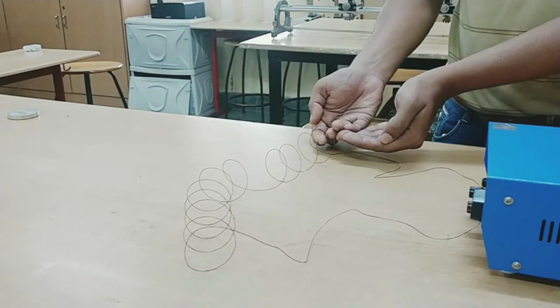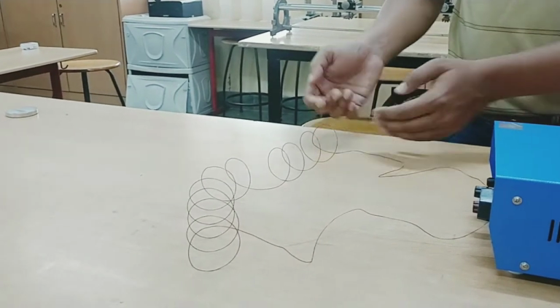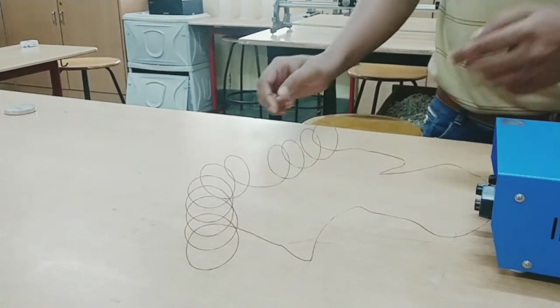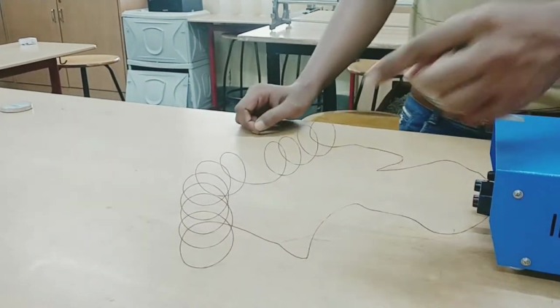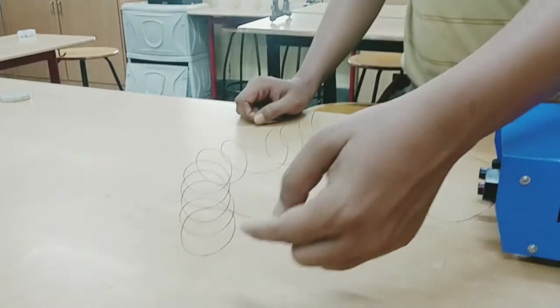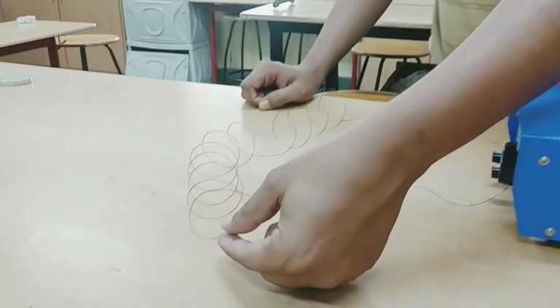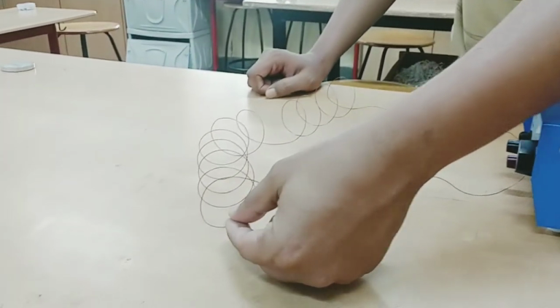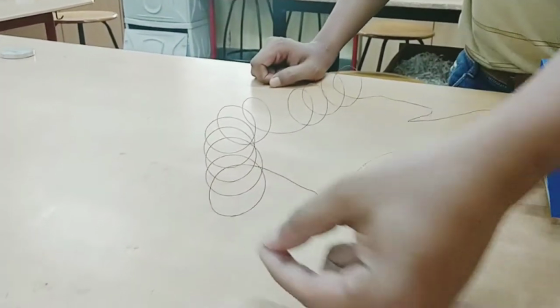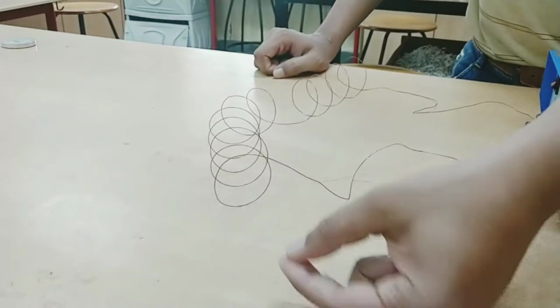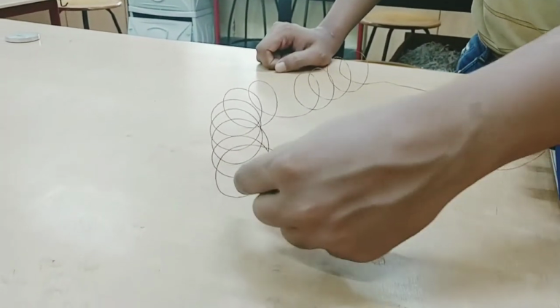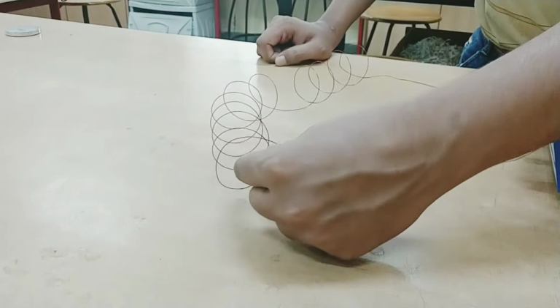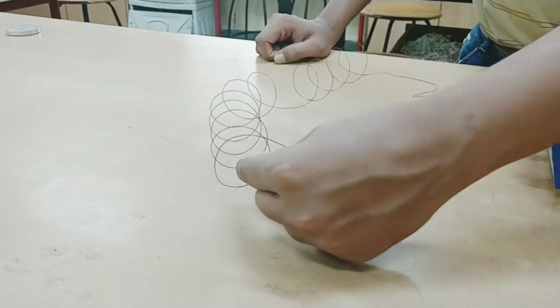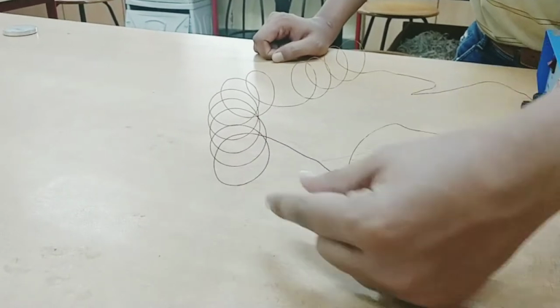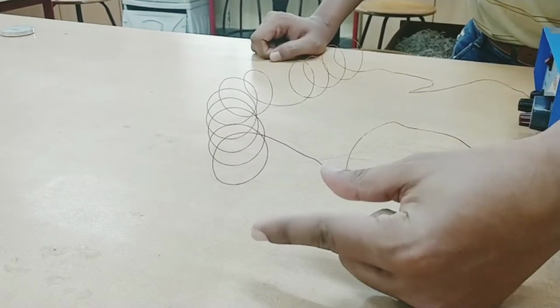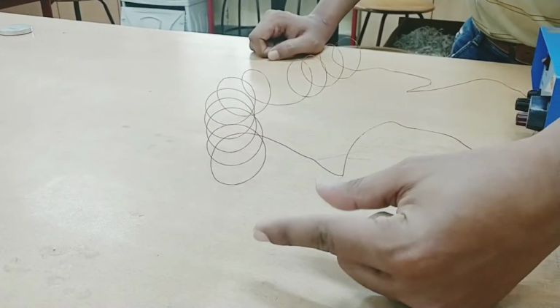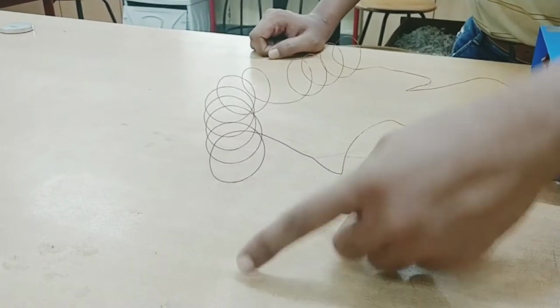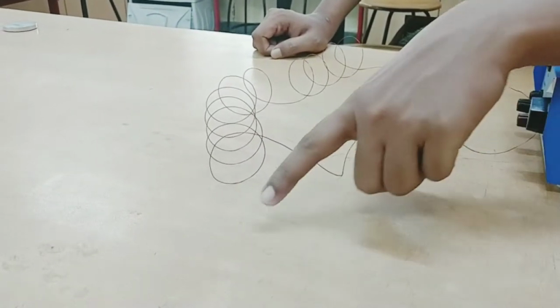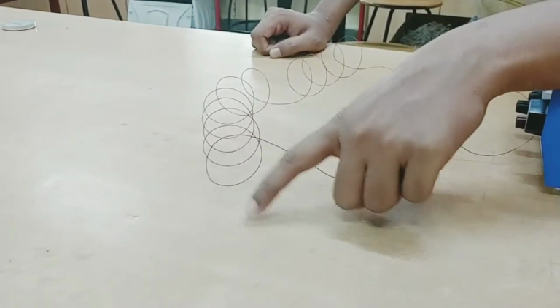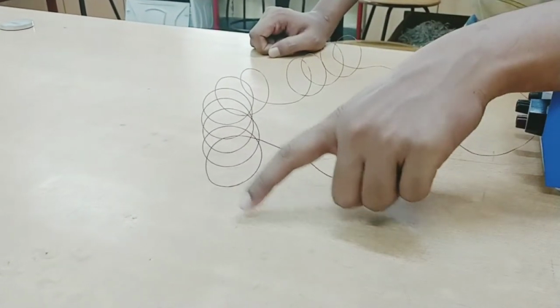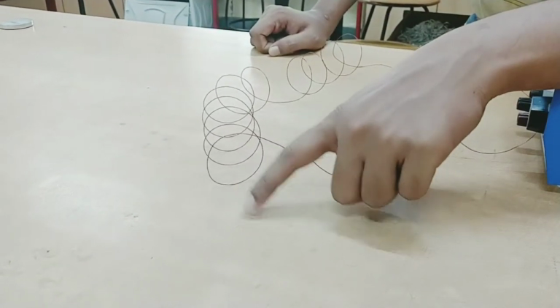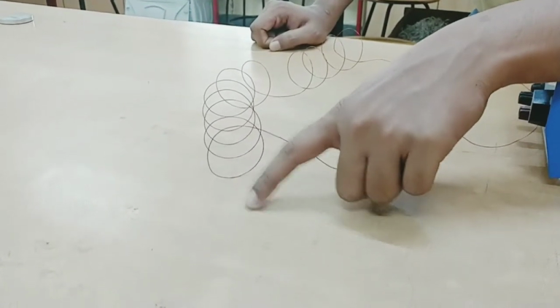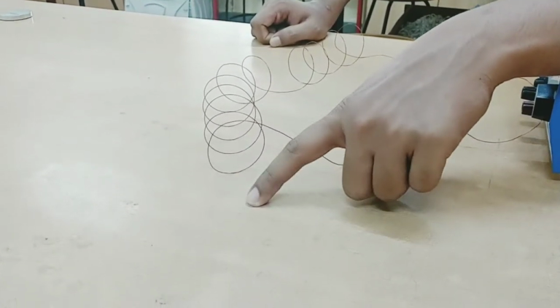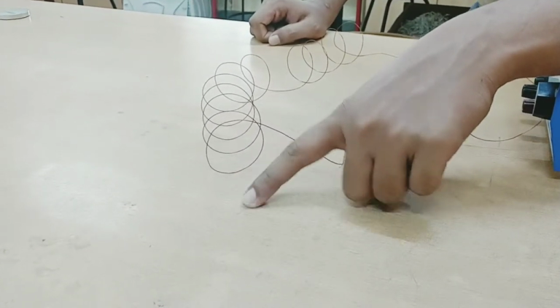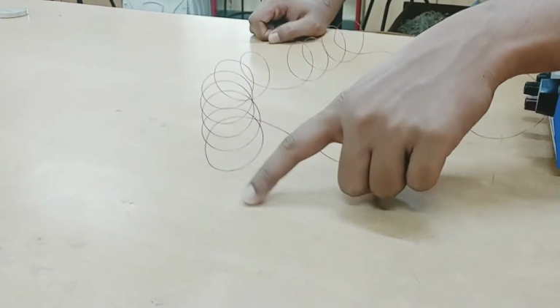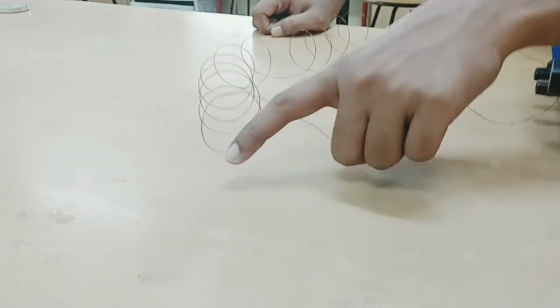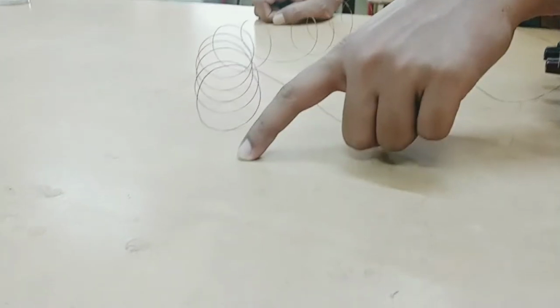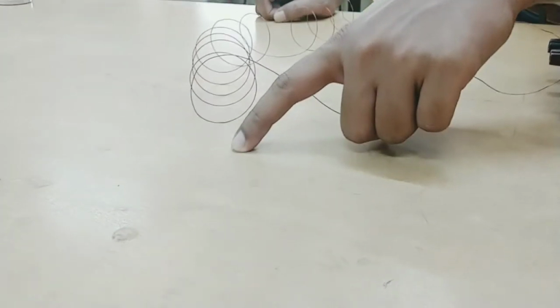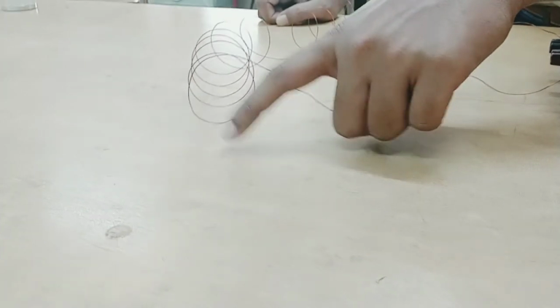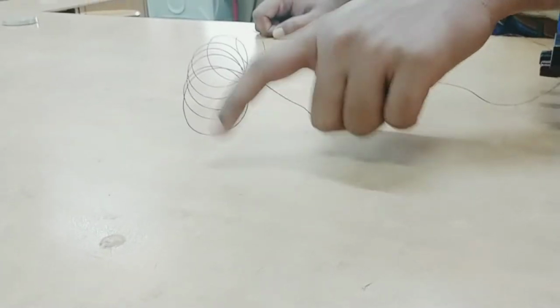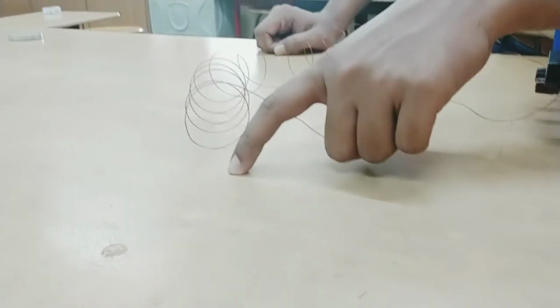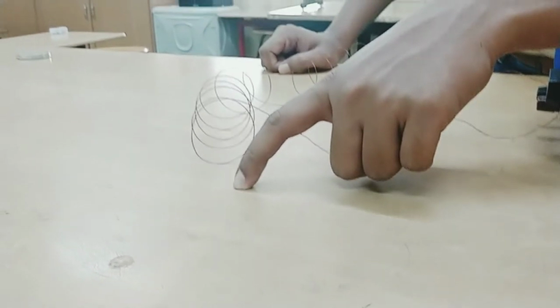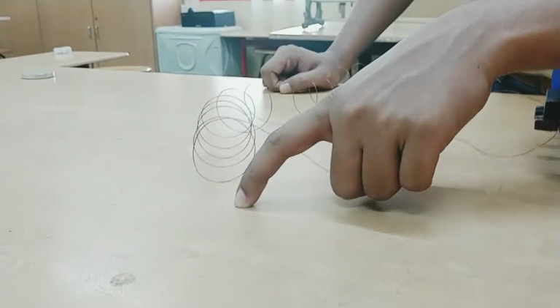So if the magnetic field is coming out from here, what pole should be here? It should be the North pole. The North pole should be found over here.